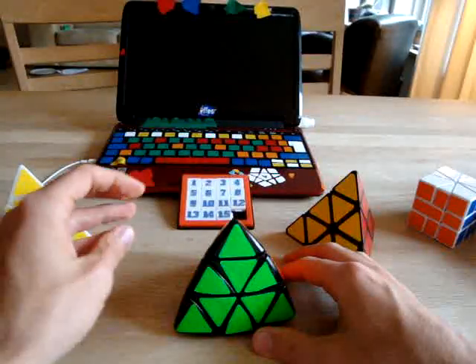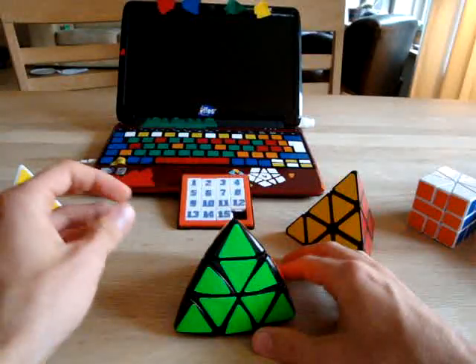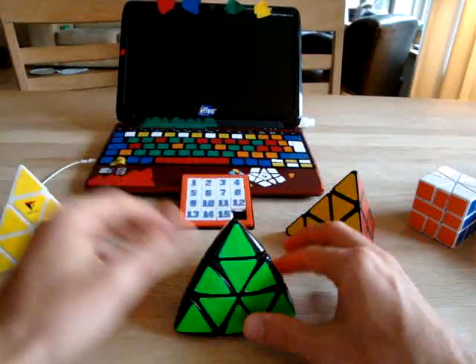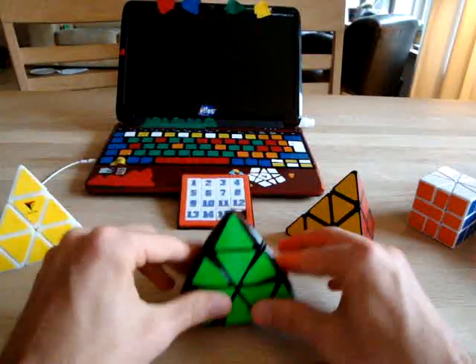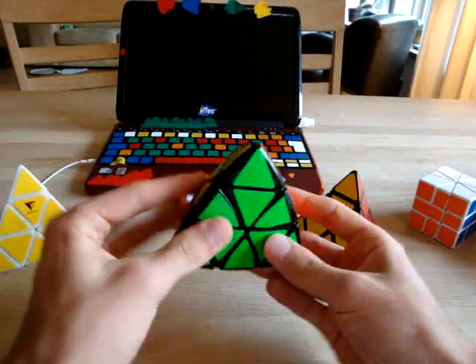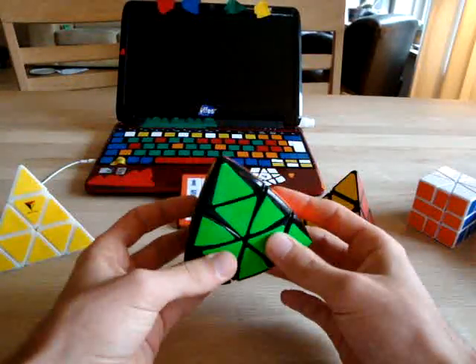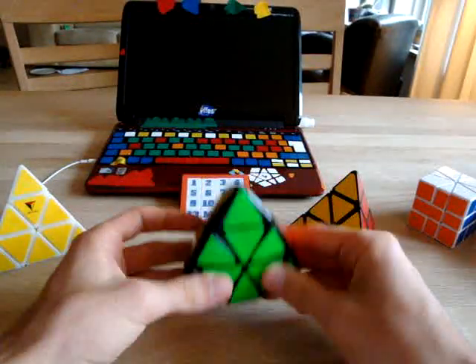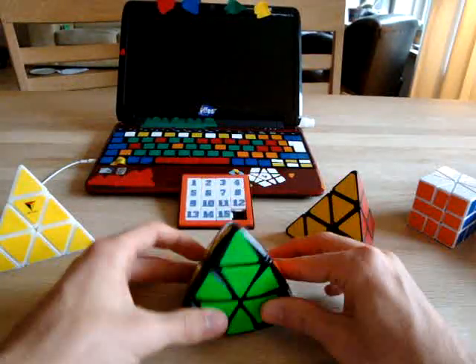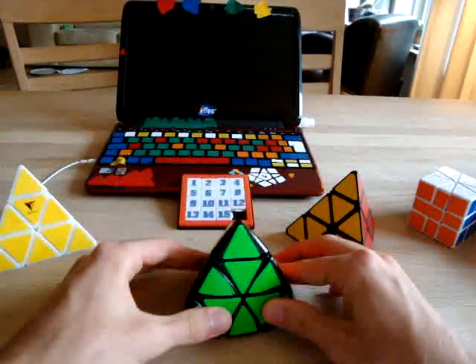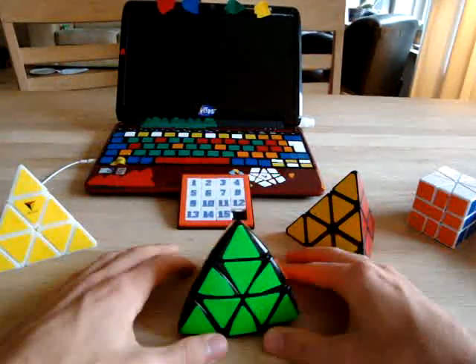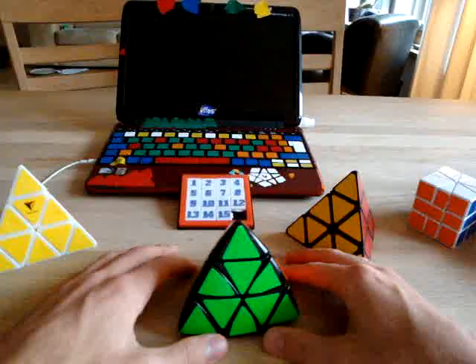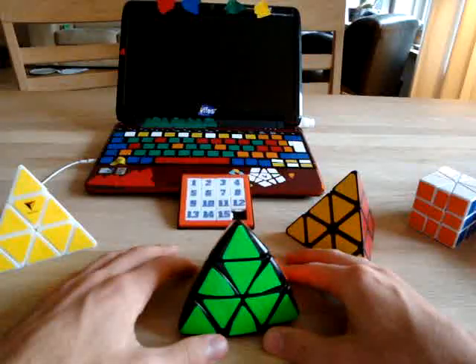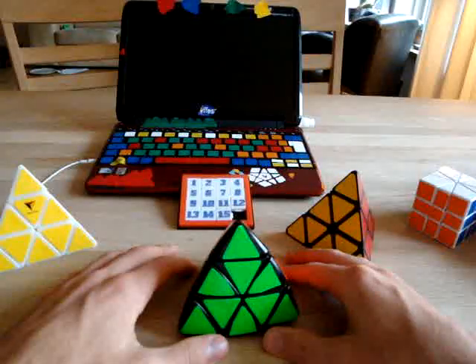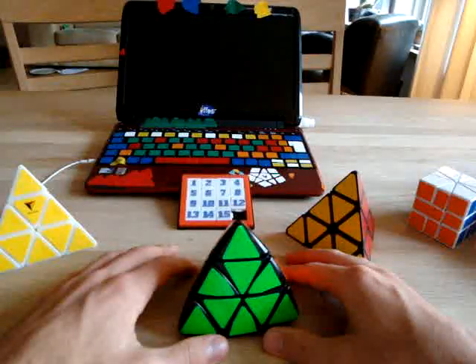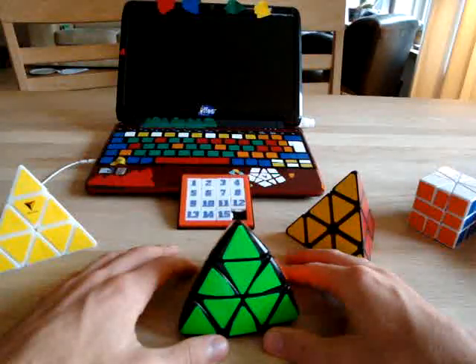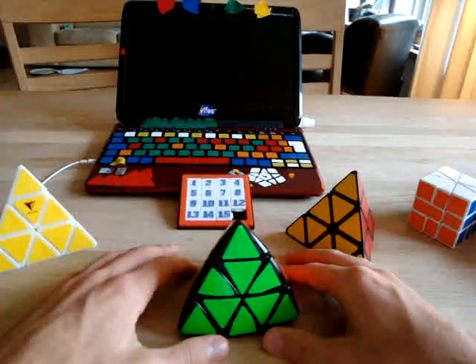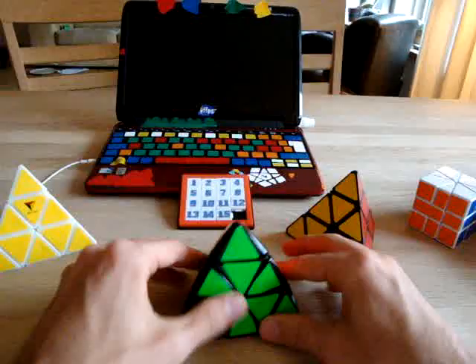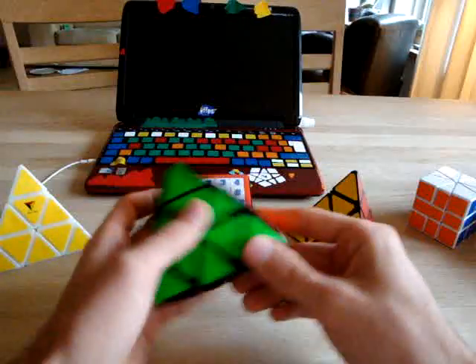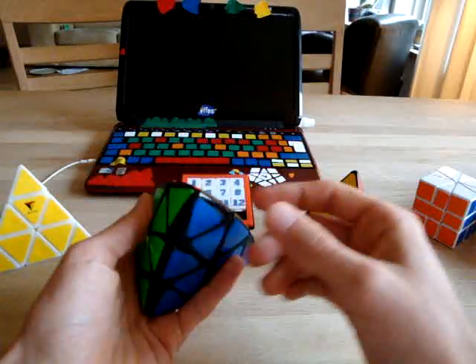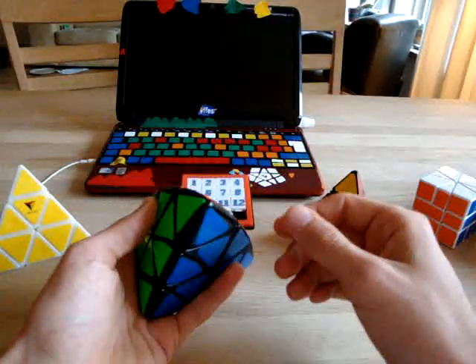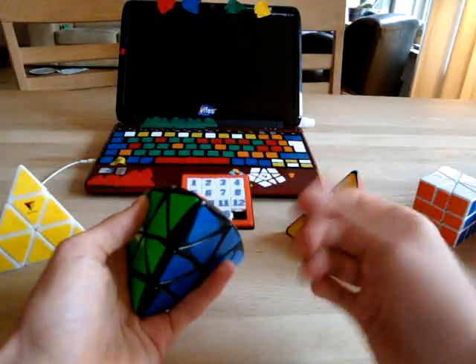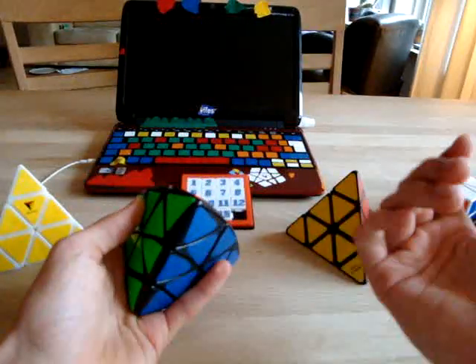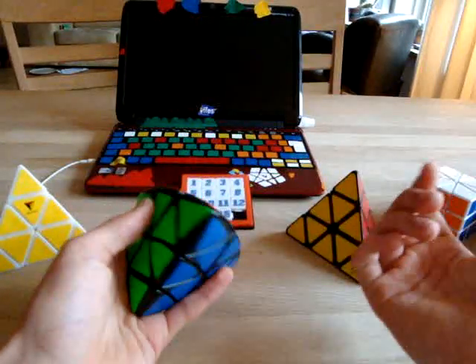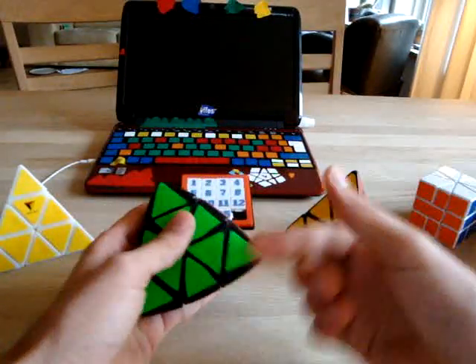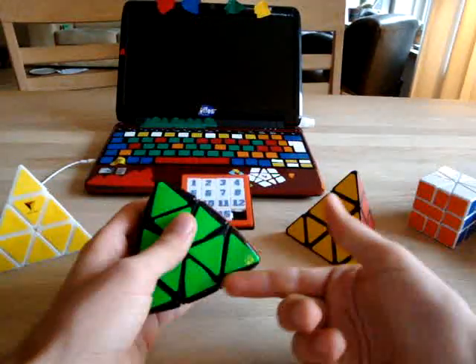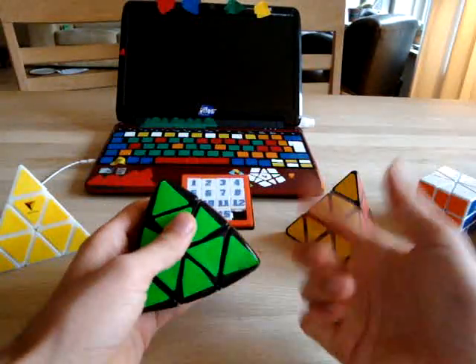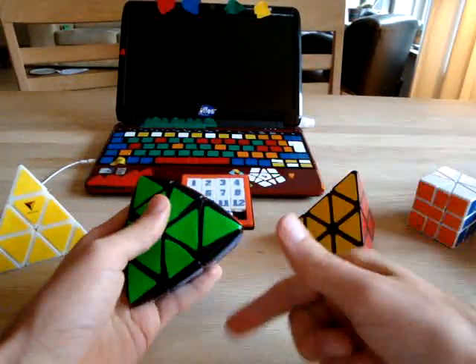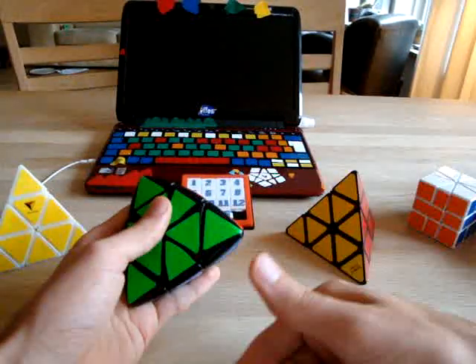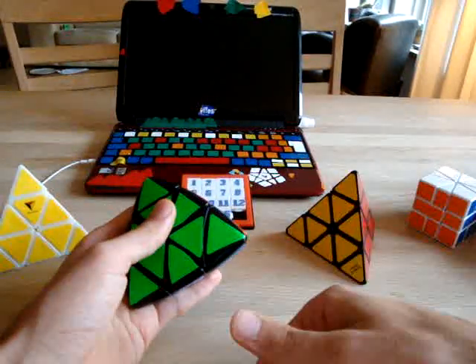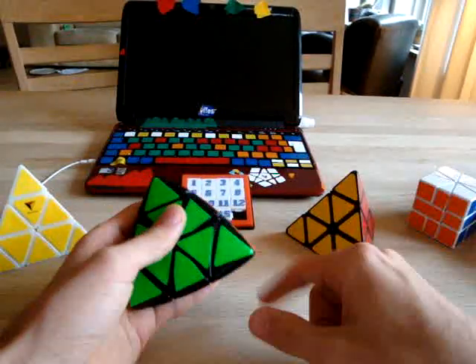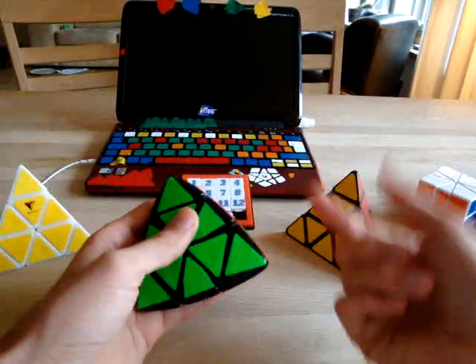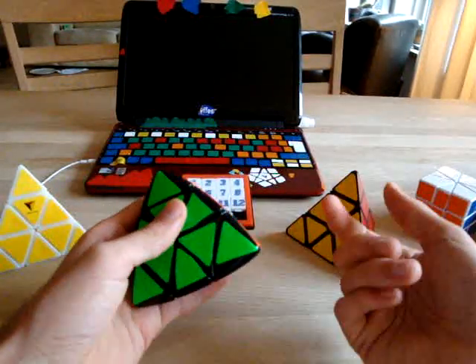I also want you to learn two one-center cases, and those two one-center cases are of course clockwise and counter-clockwise.